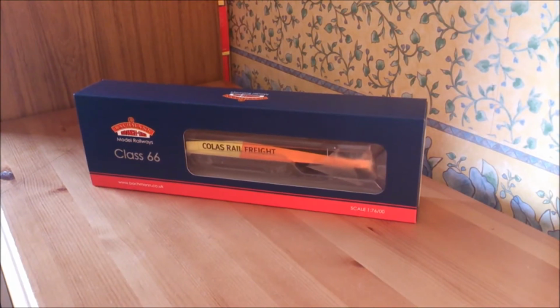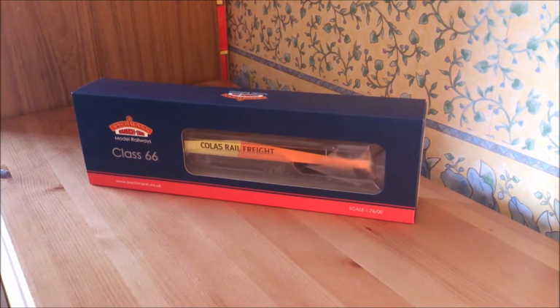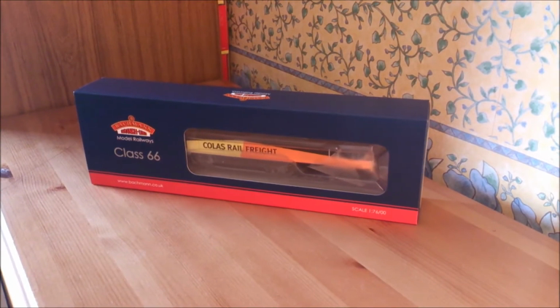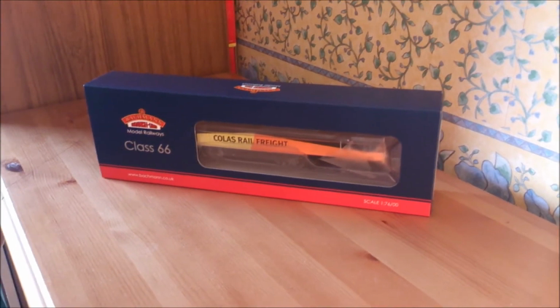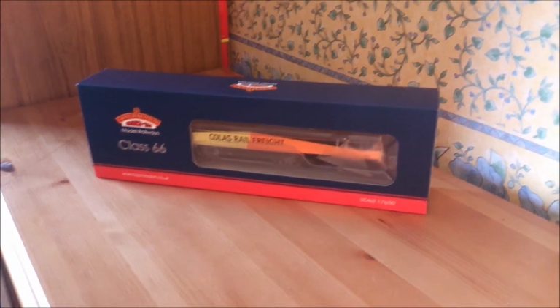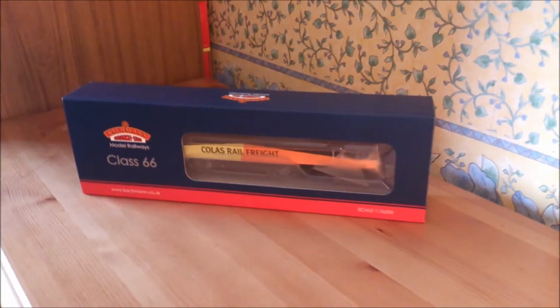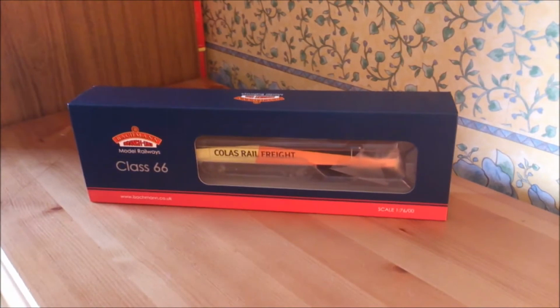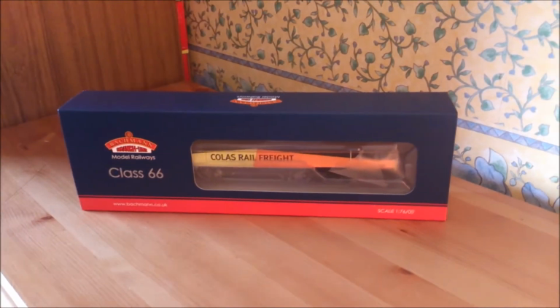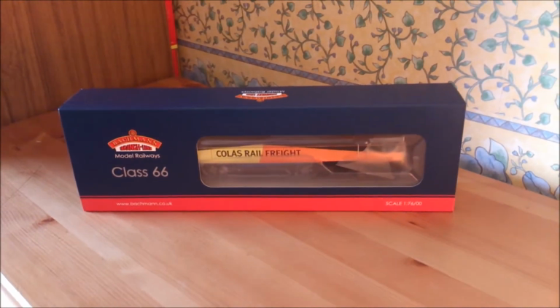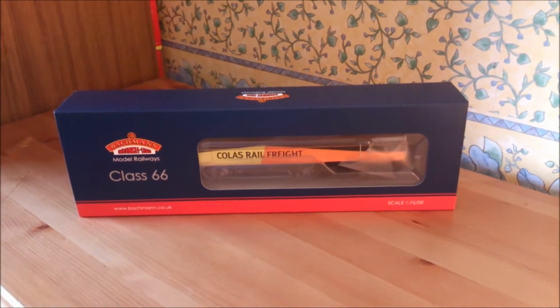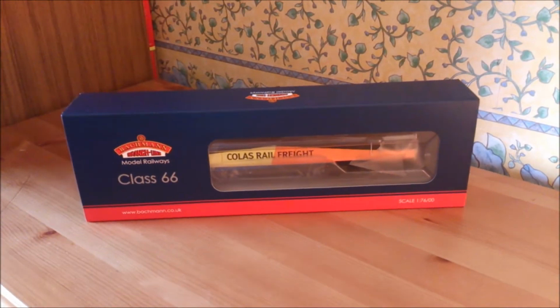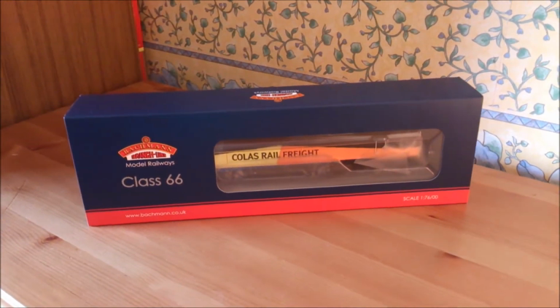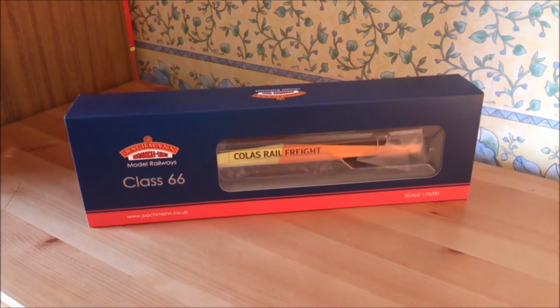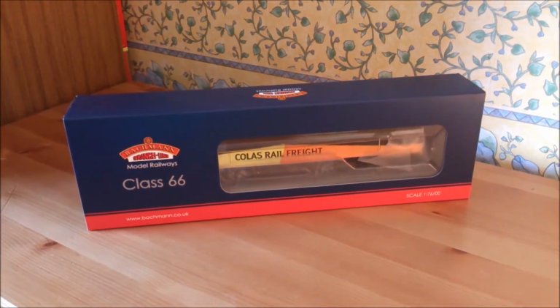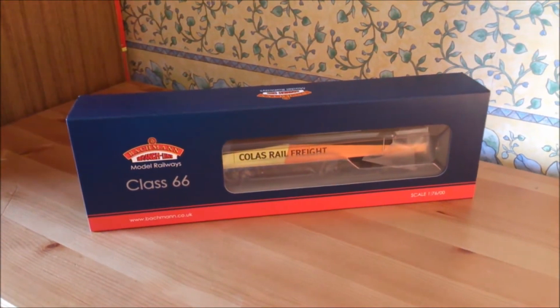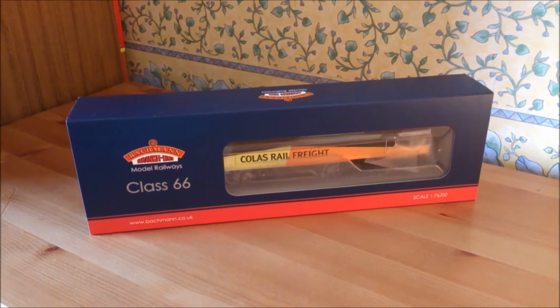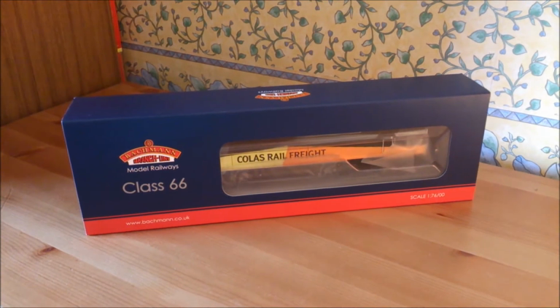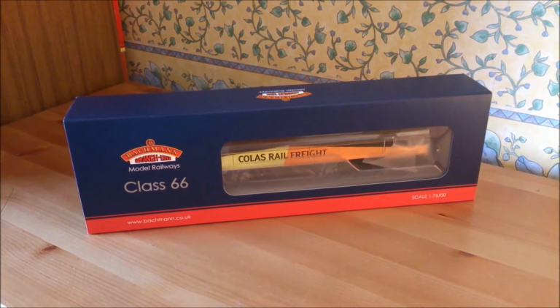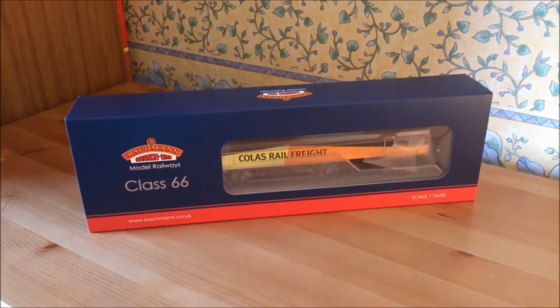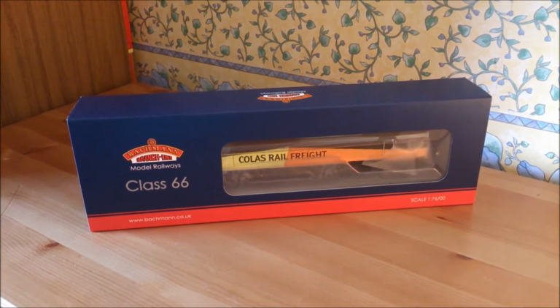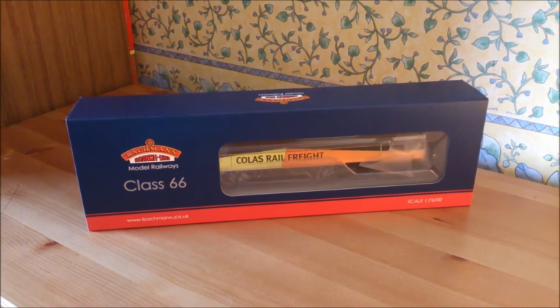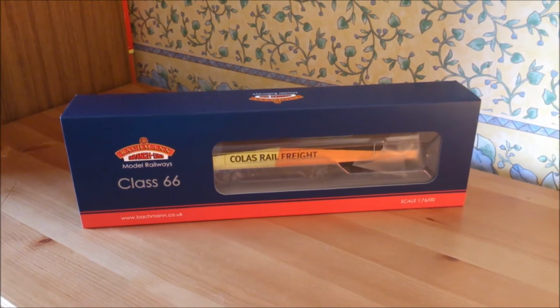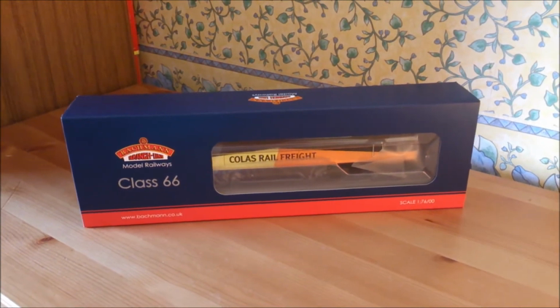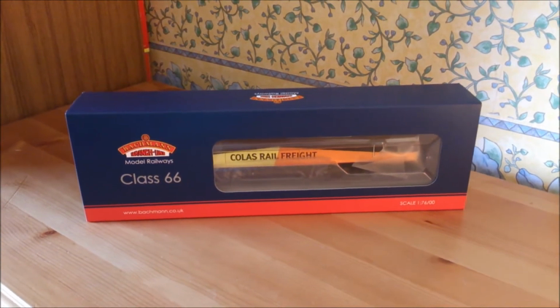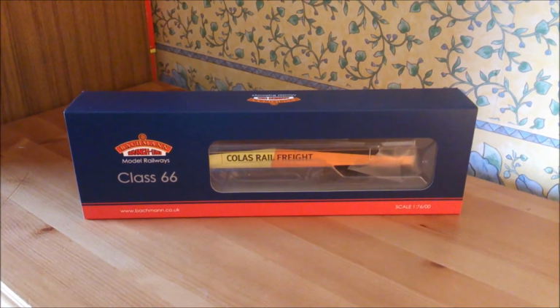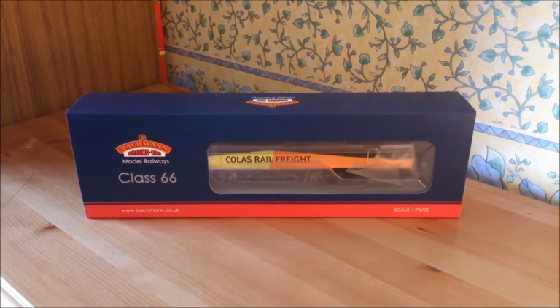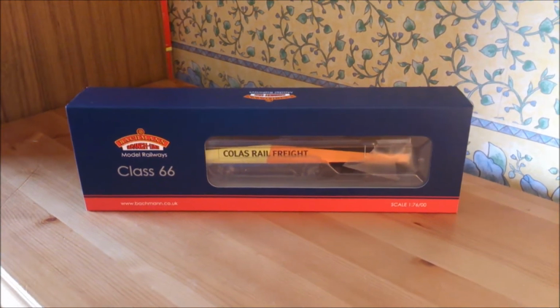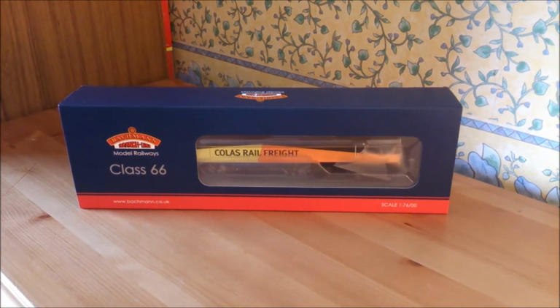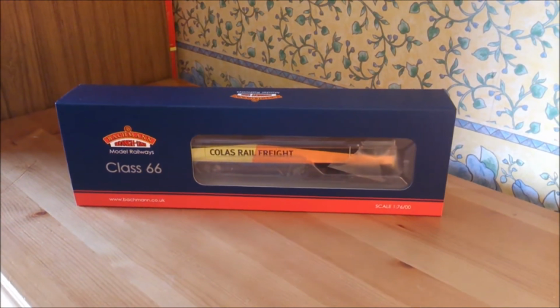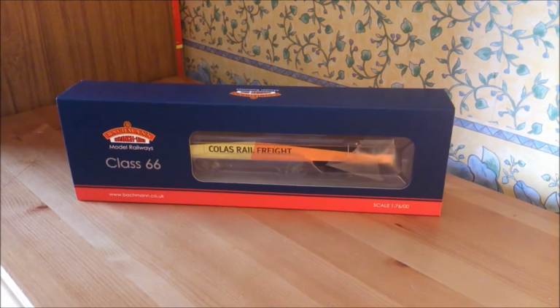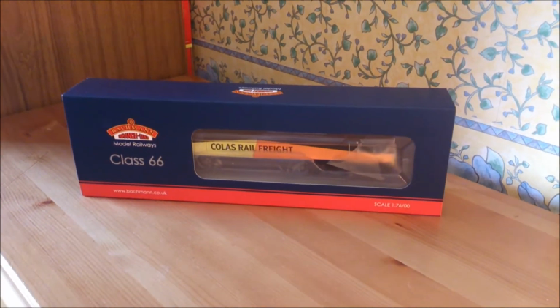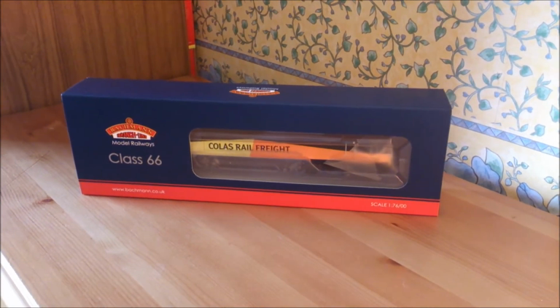Alright guys, my name is Sutty and today I'm bringing you a review of 66 846 in Colas Rail Freight livery by Bachmann.